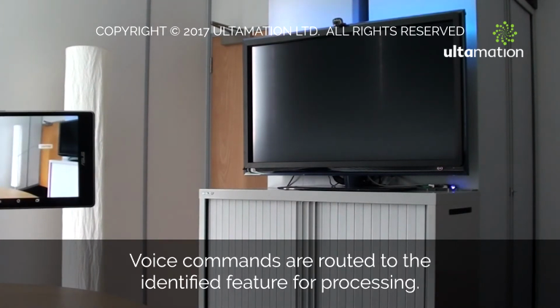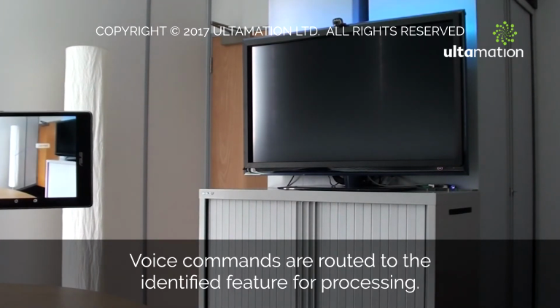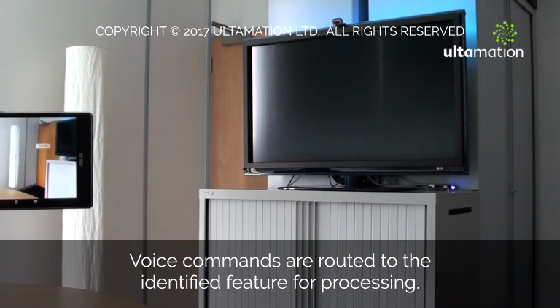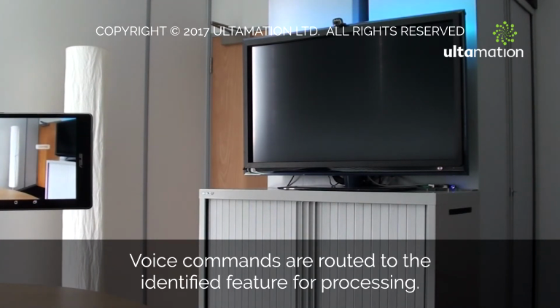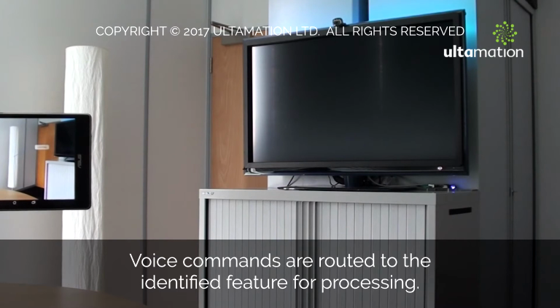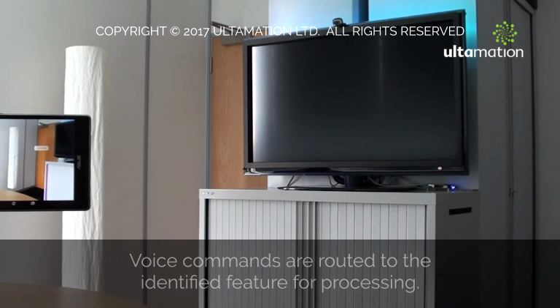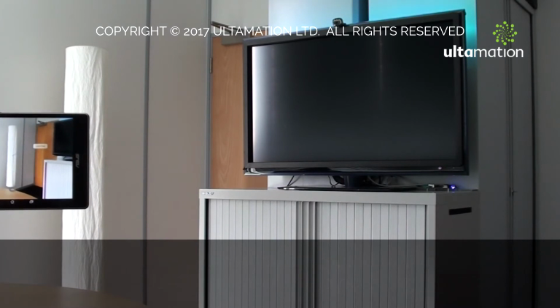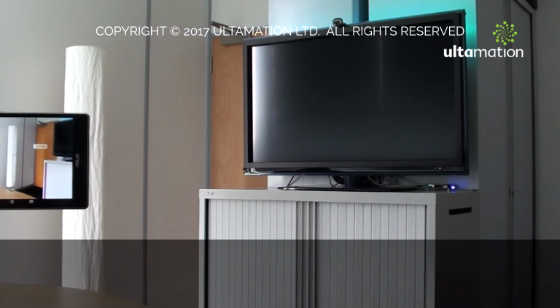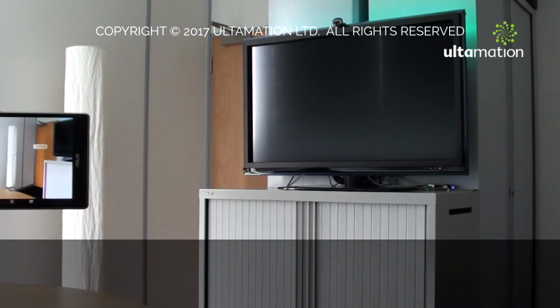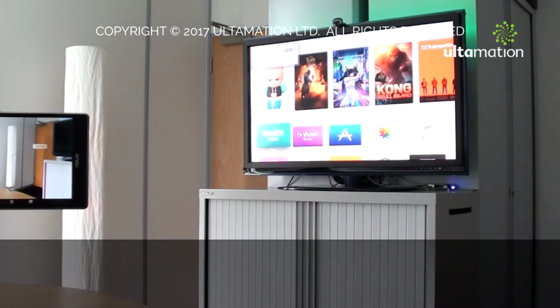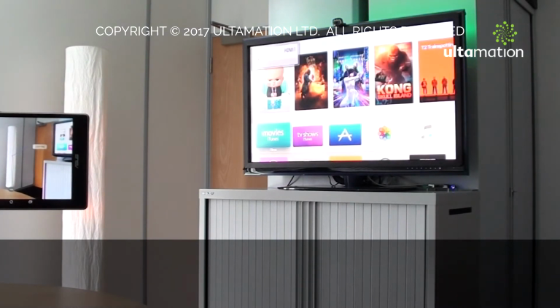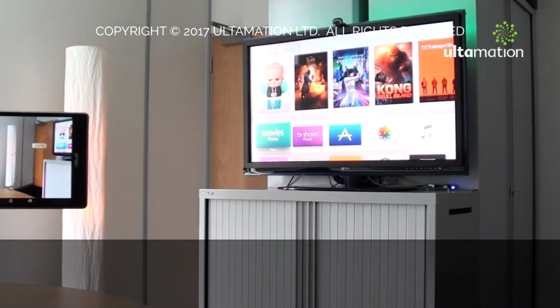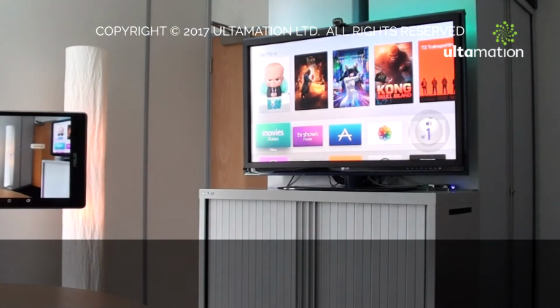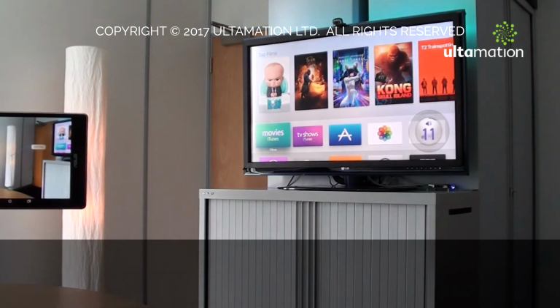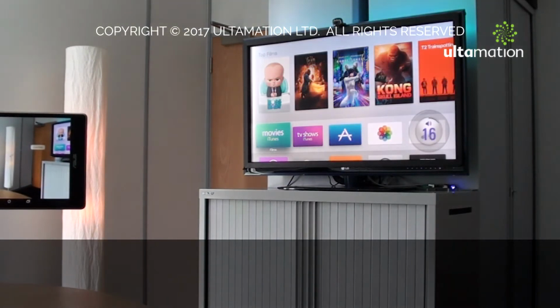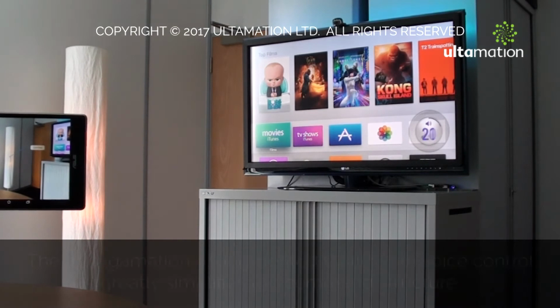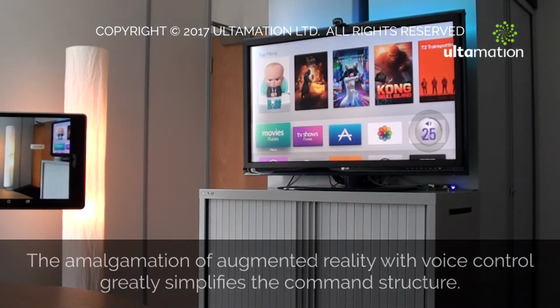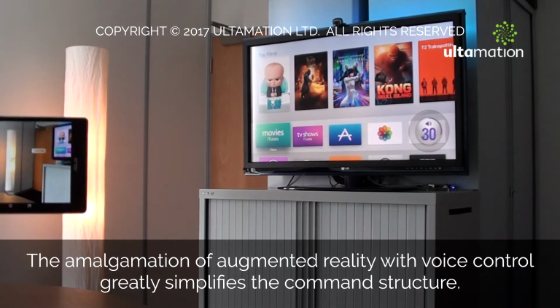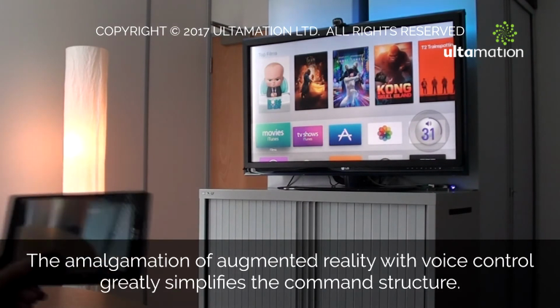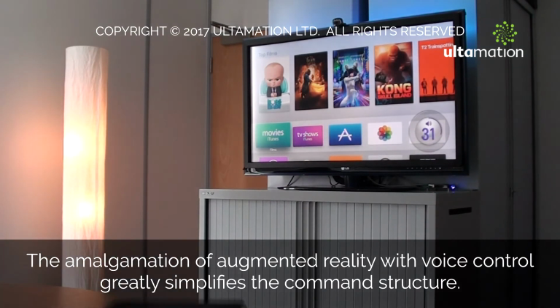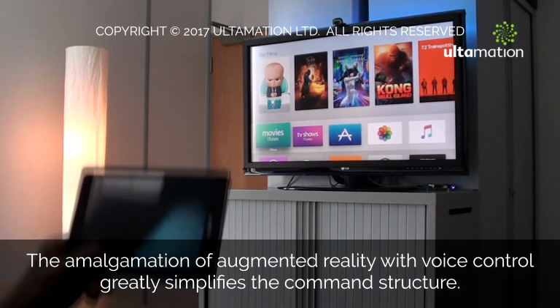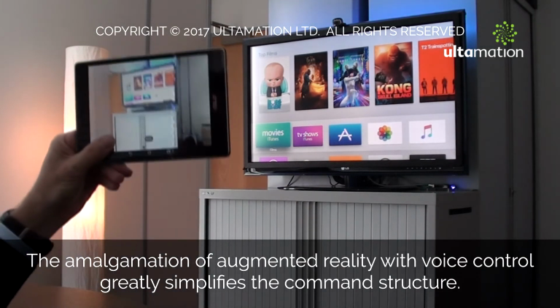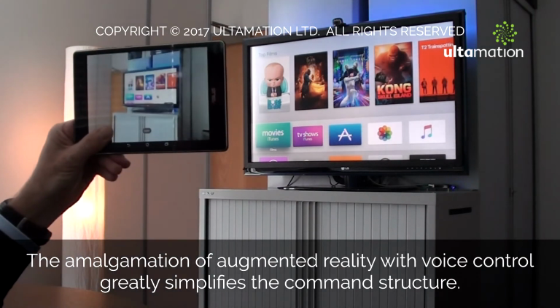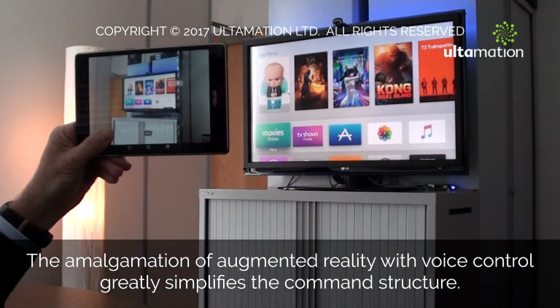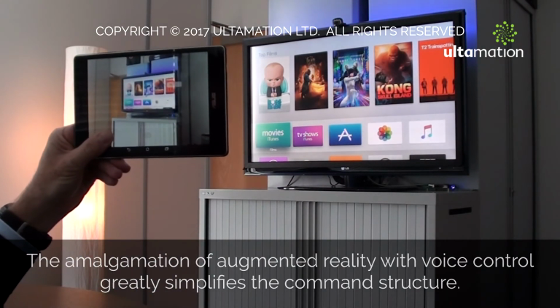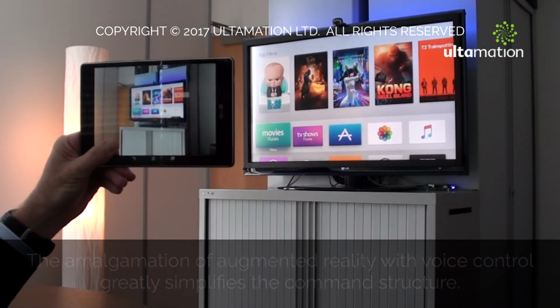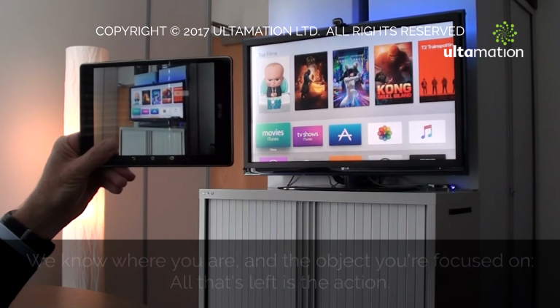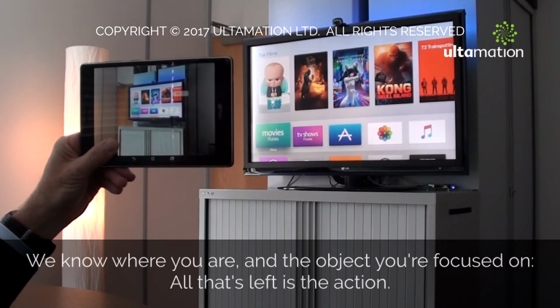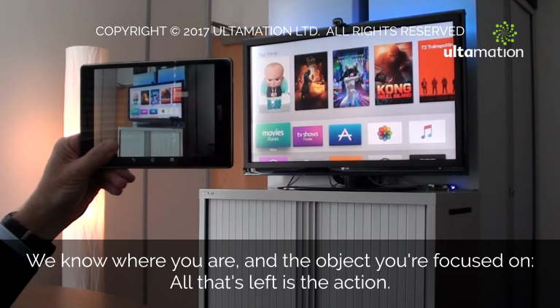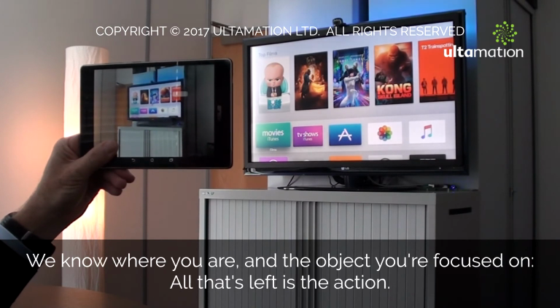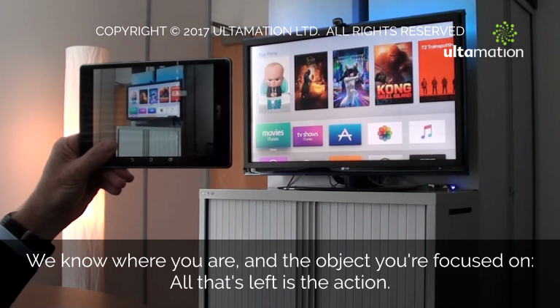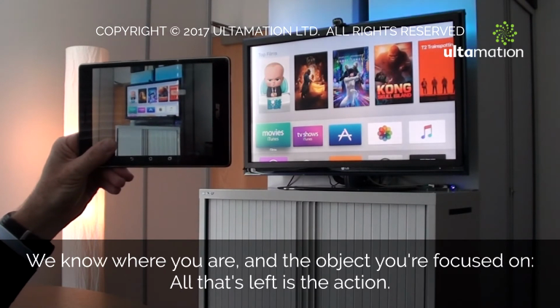Relax. Brighter. We know which room you're in. Computer. We know which element of the system you want to control.